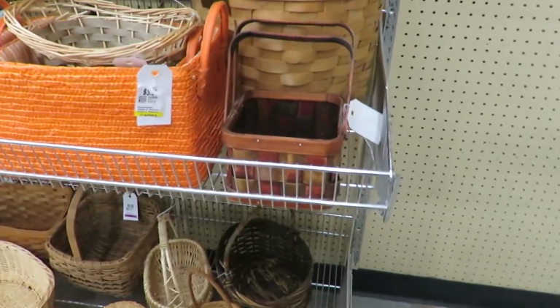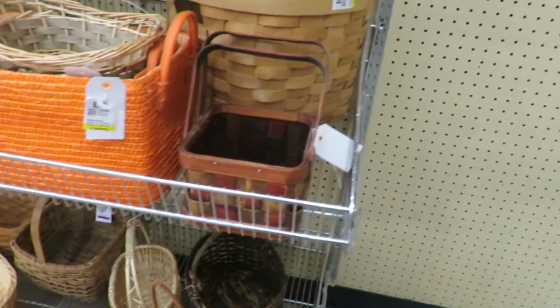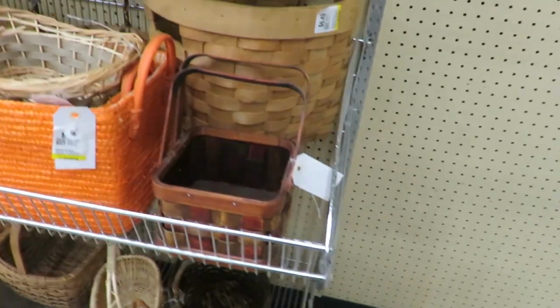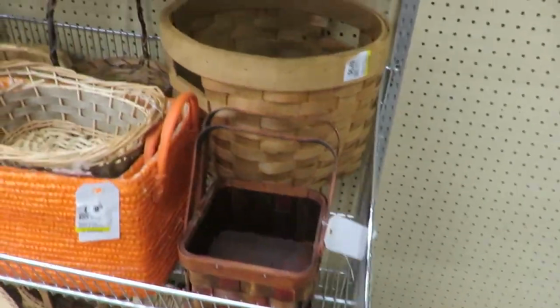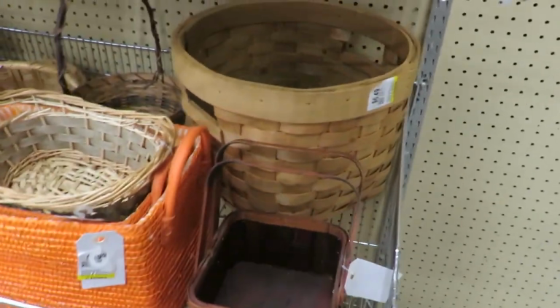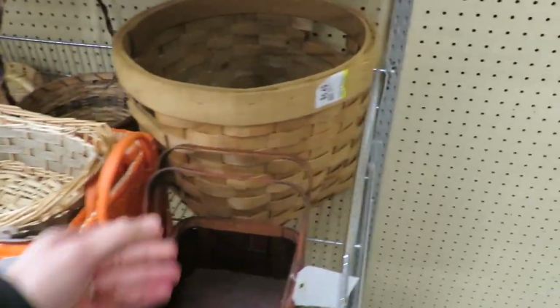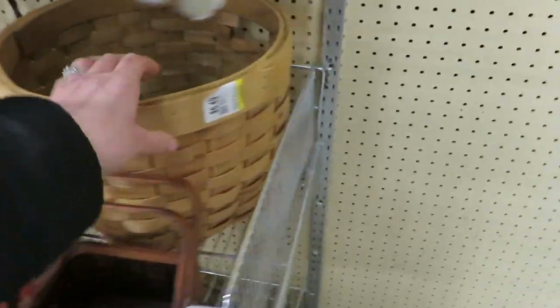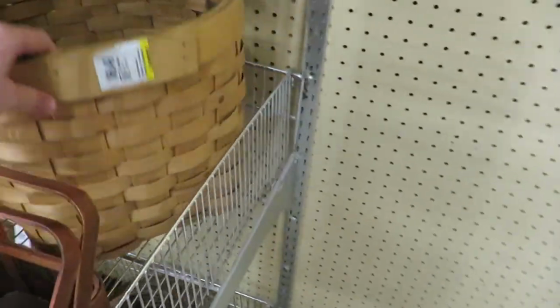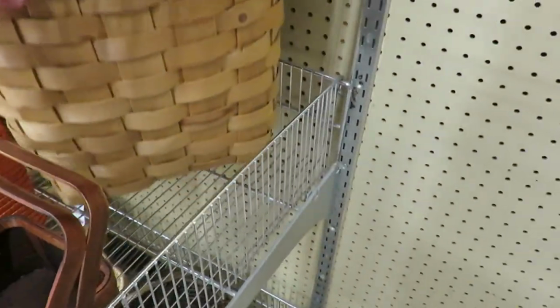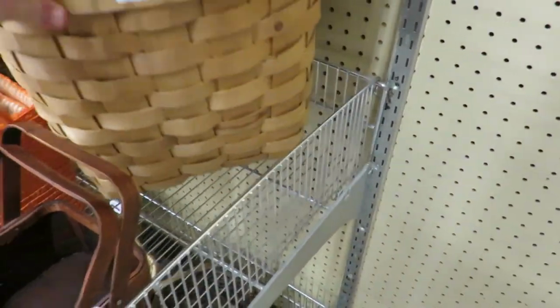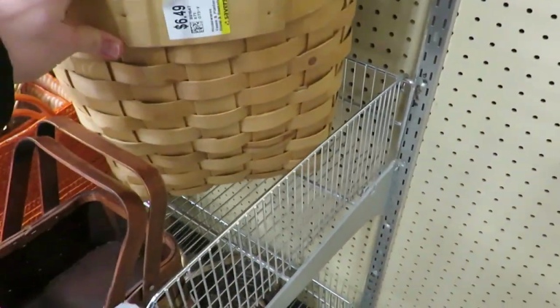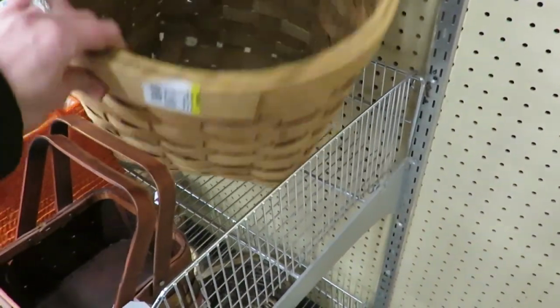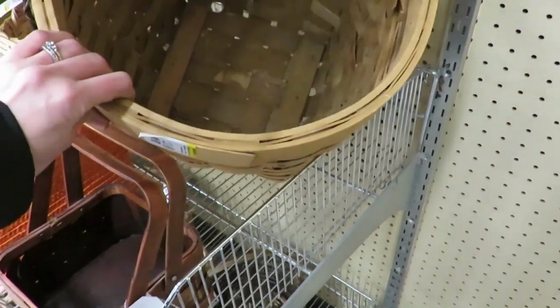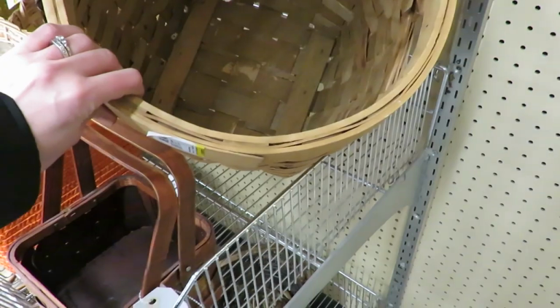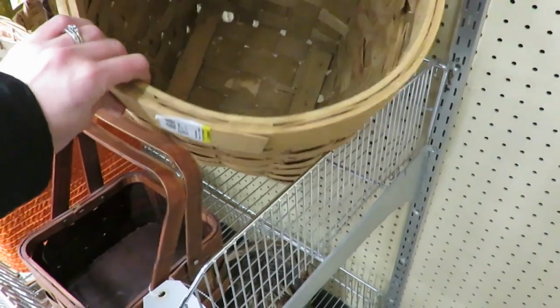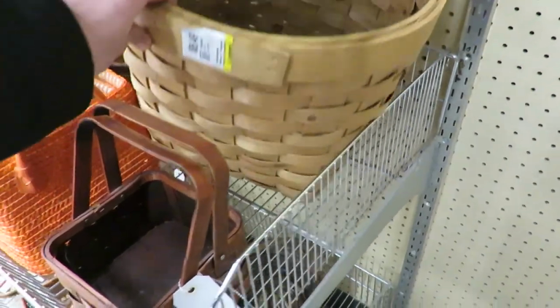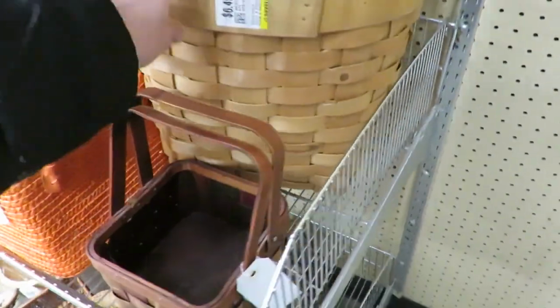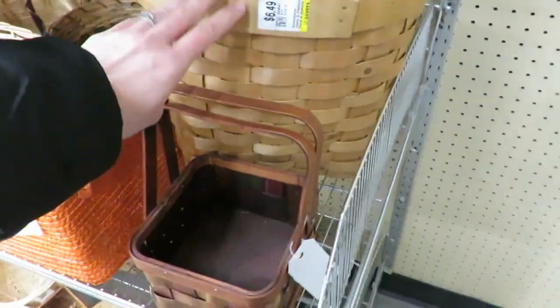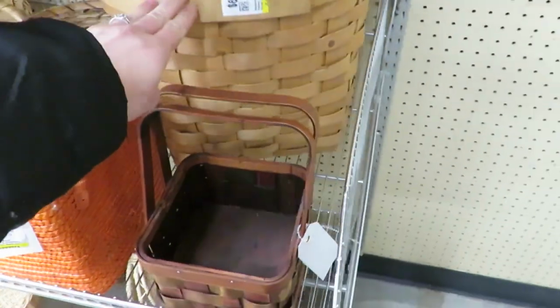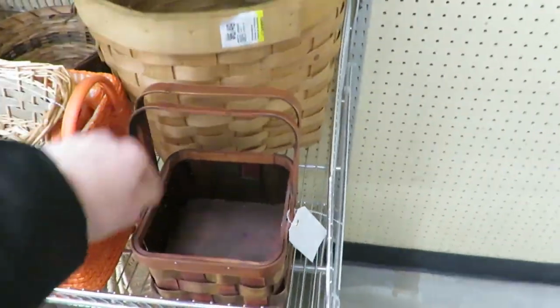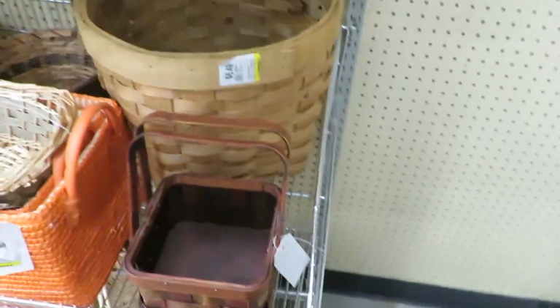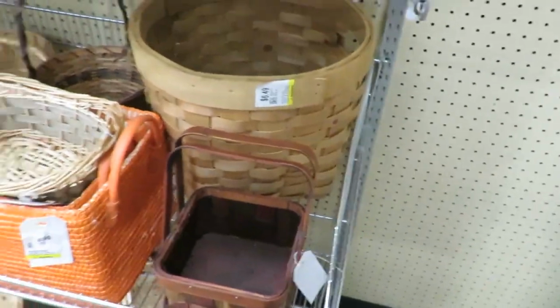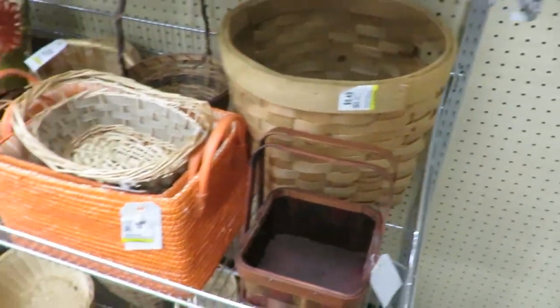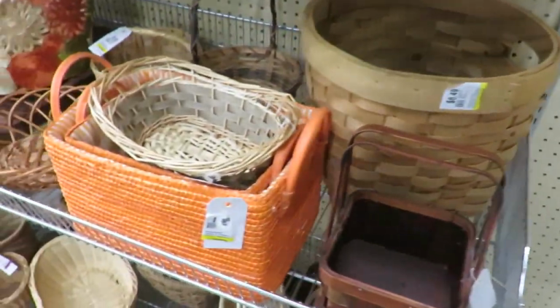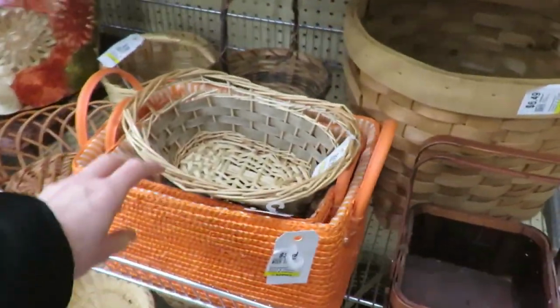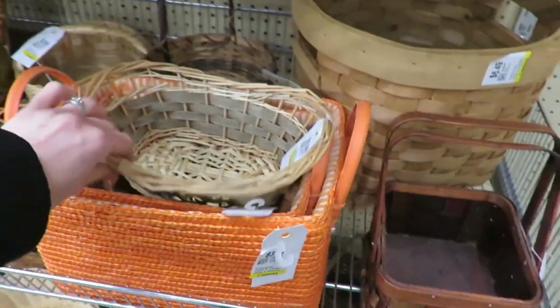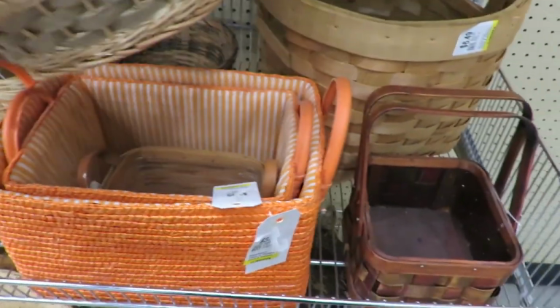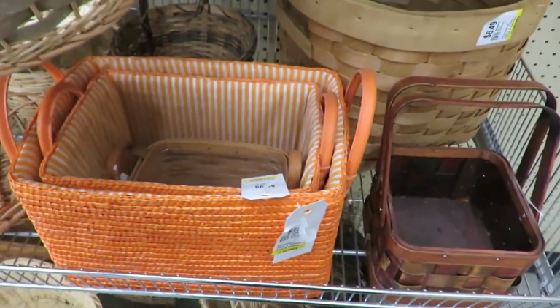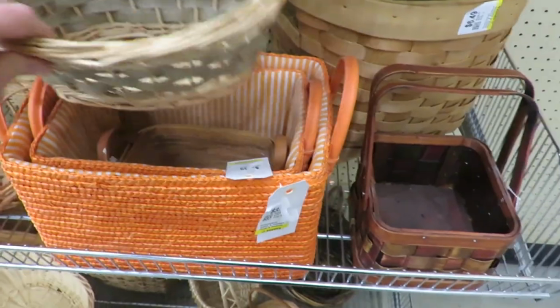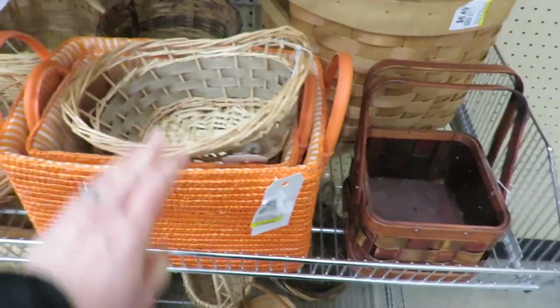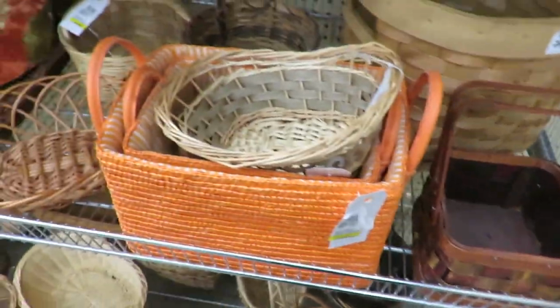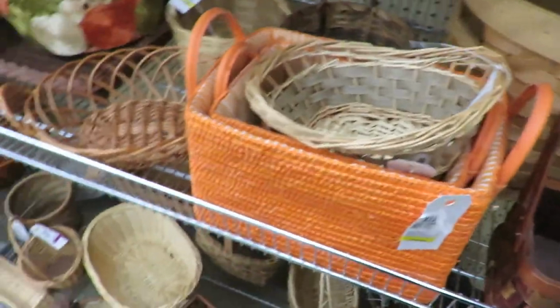One of my favorite spots is baskets. This is really cute. I don't know why — I'm just a sucker for a good basket.